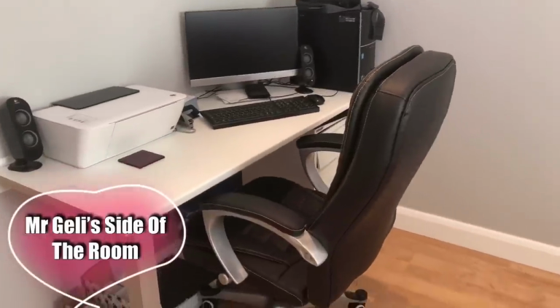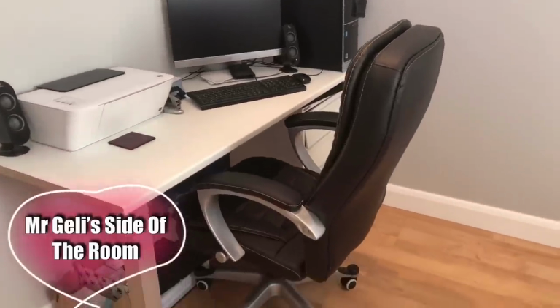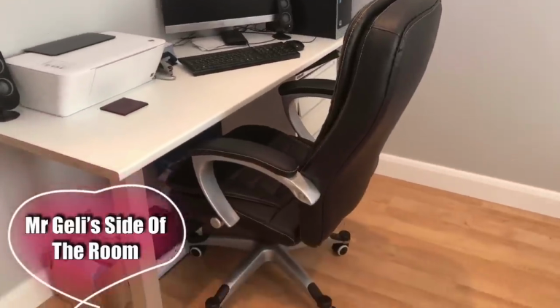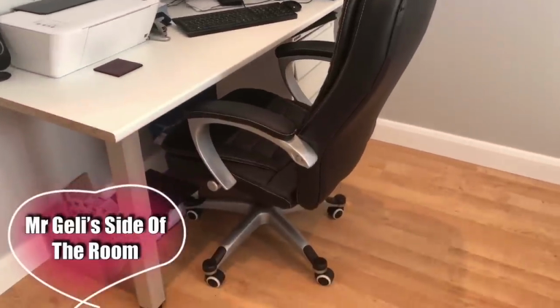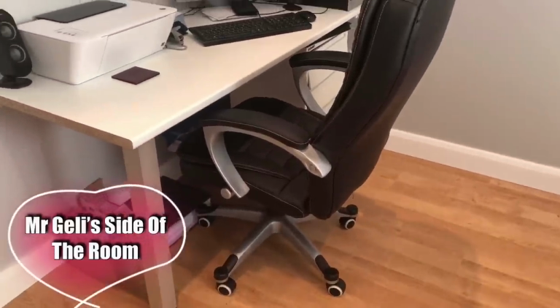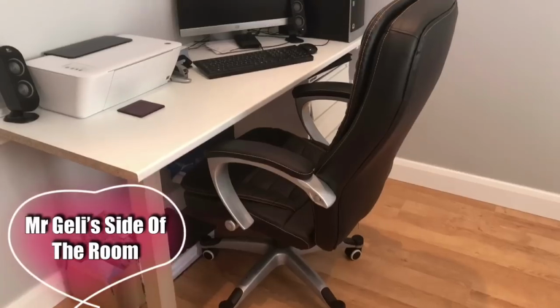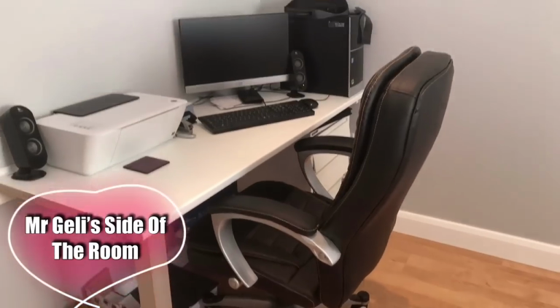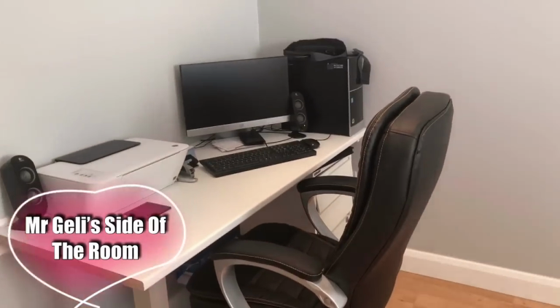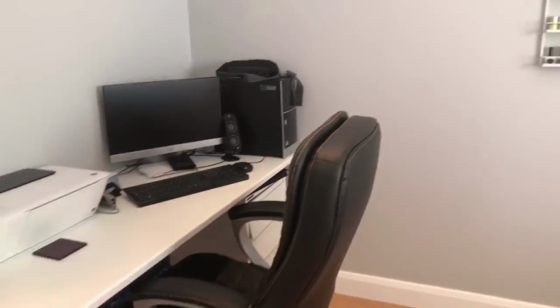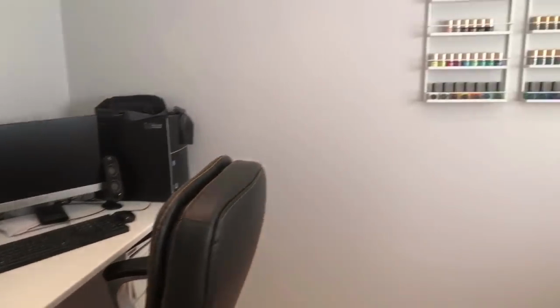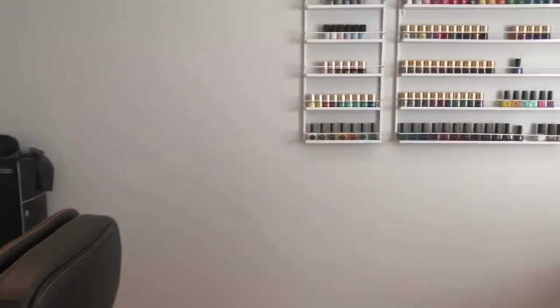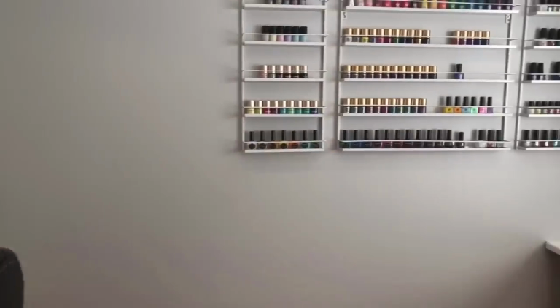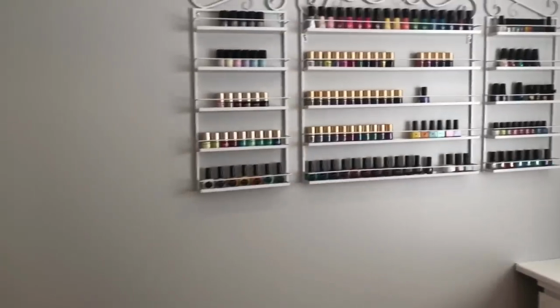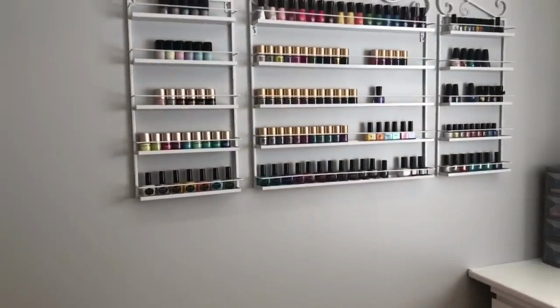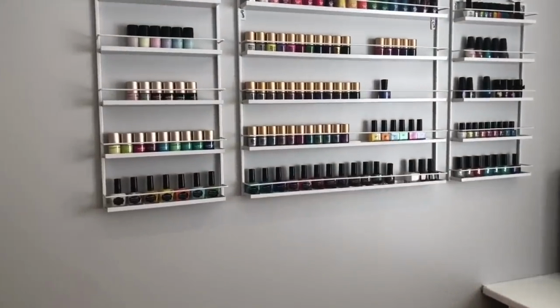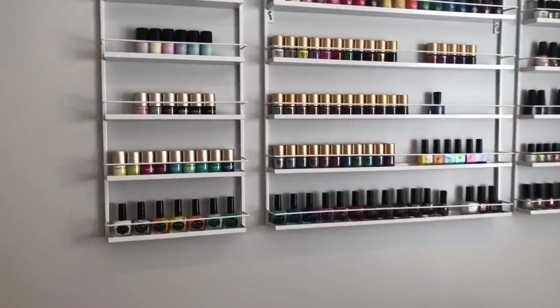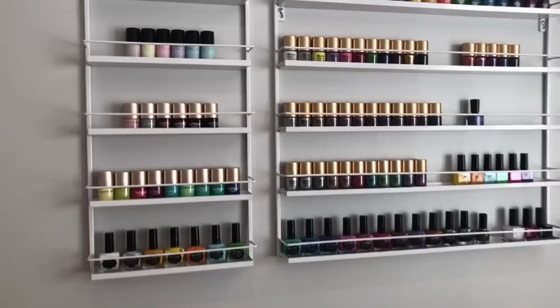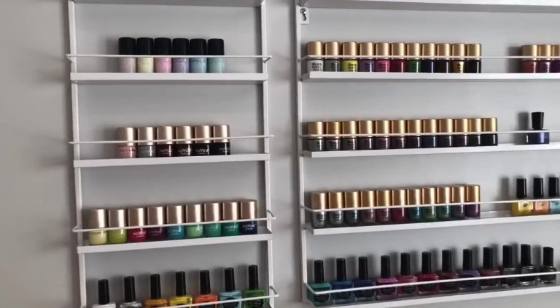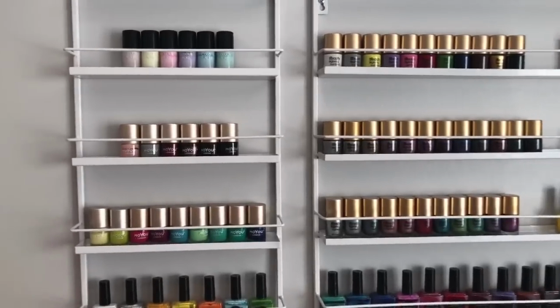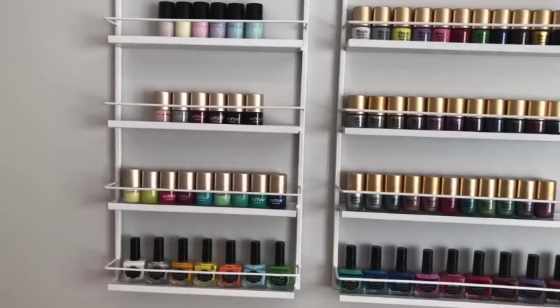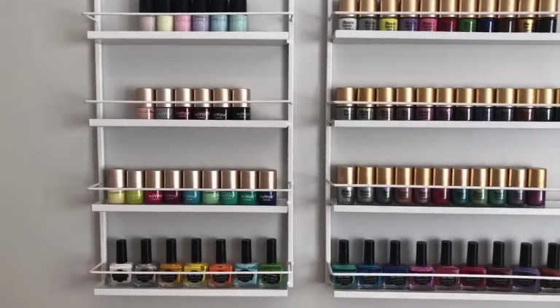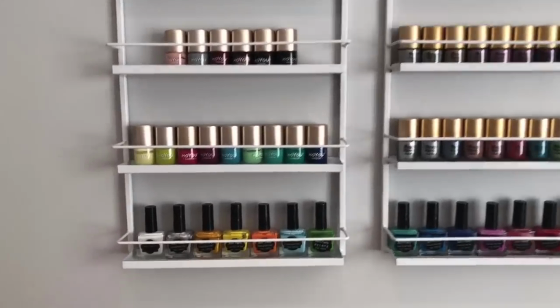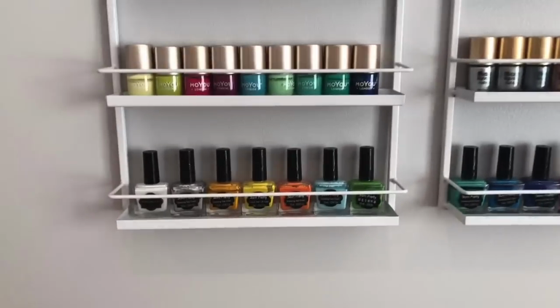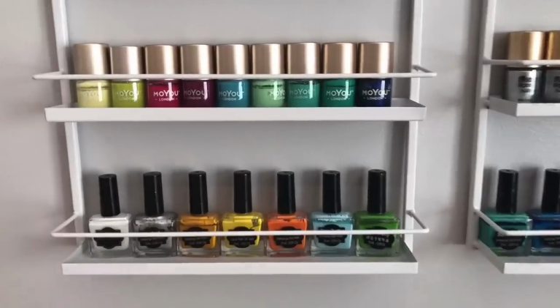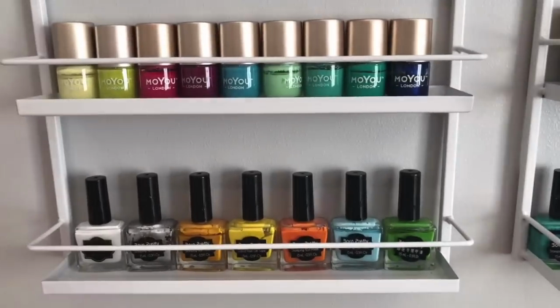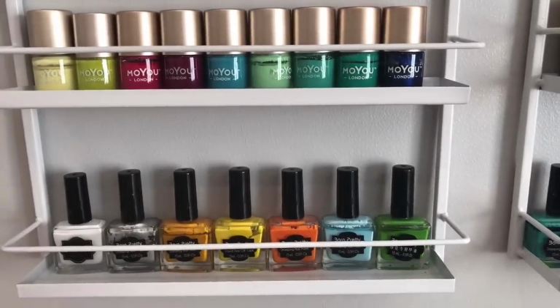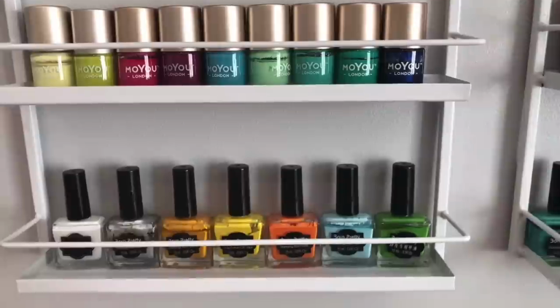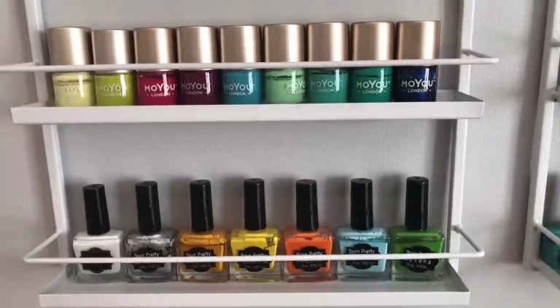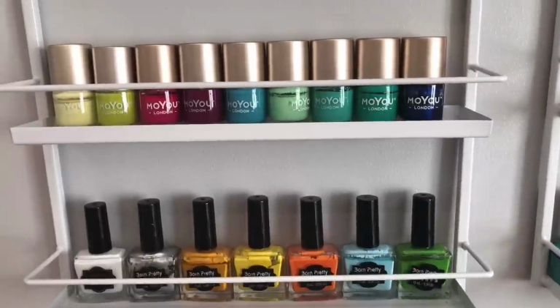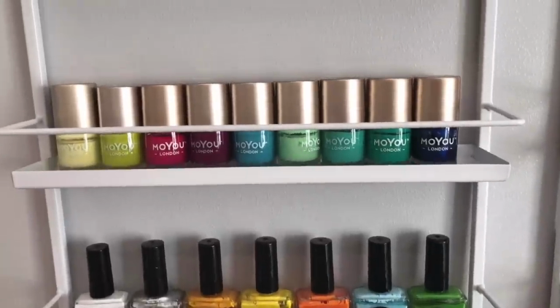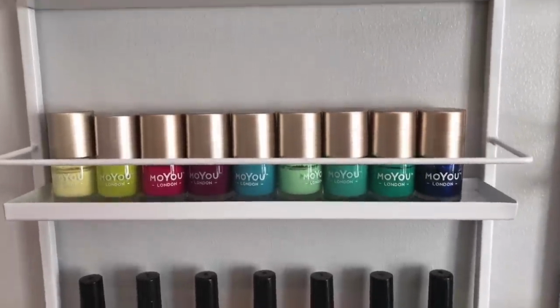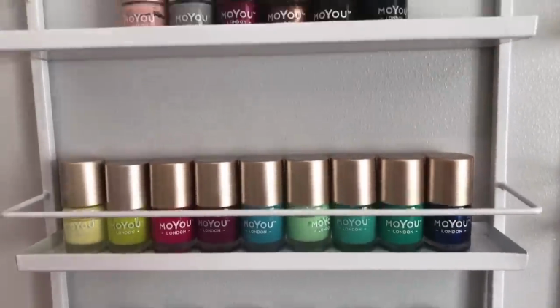So this is Mr Jelly's side of the room — not much to say really, it's just our computer. Moving on to the pretty stuff — this is all my polishes. They're mainly stamping polishes but I have got some that are not as well.